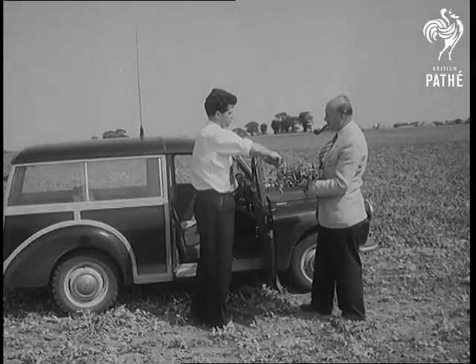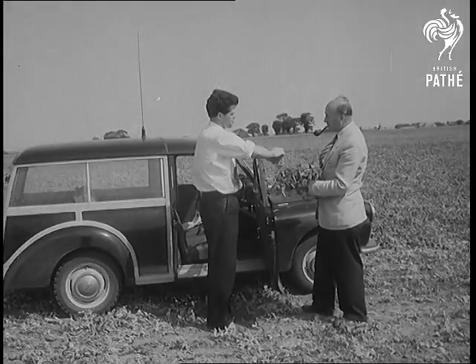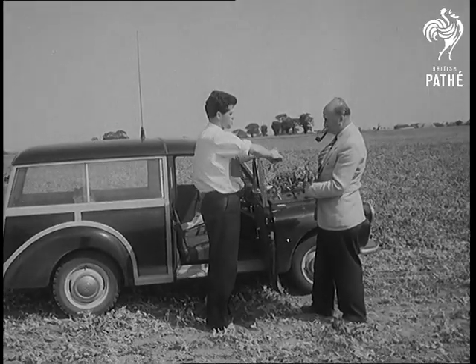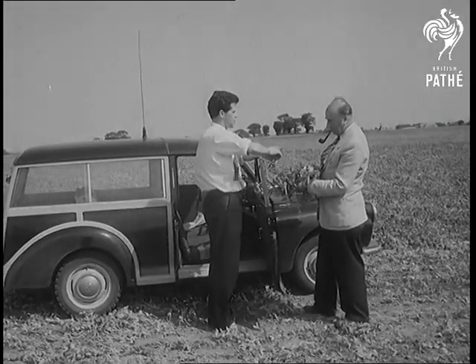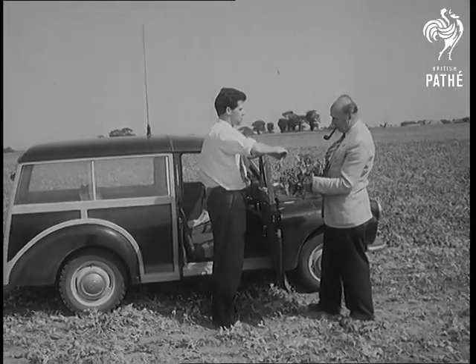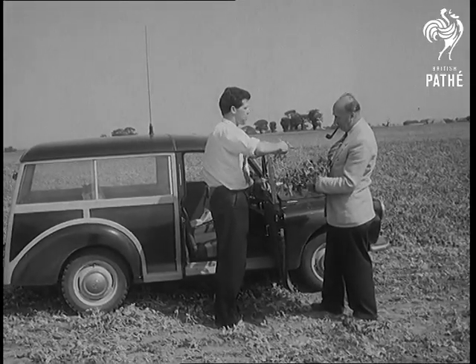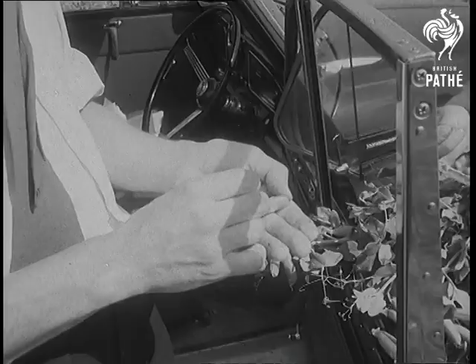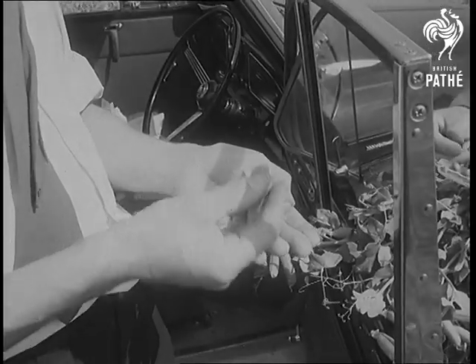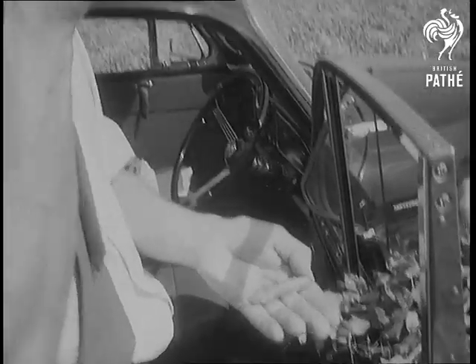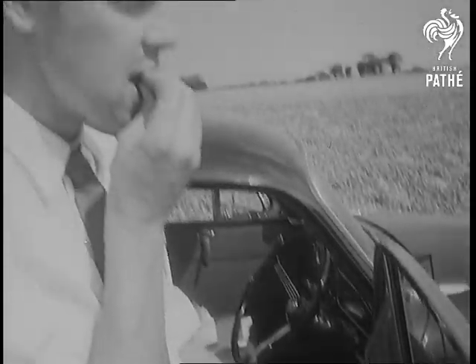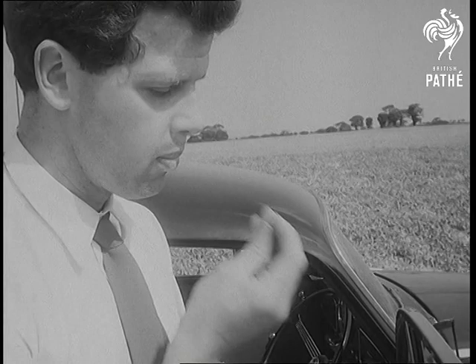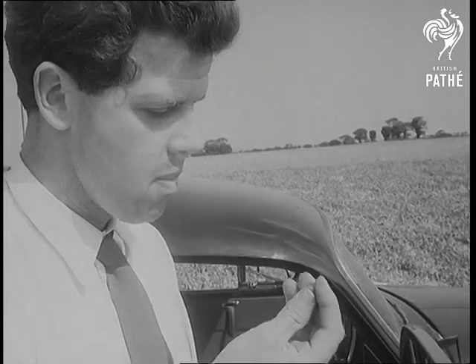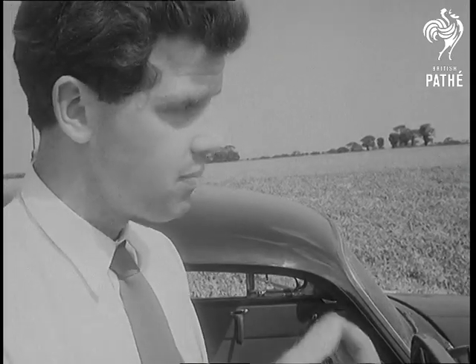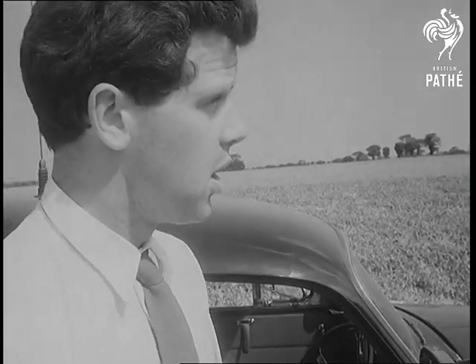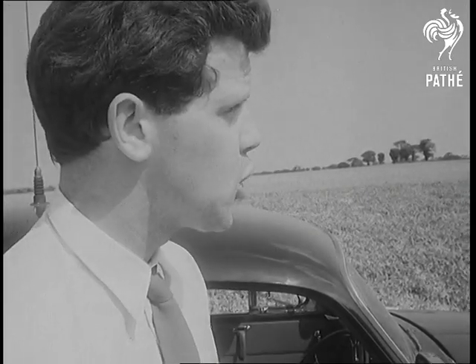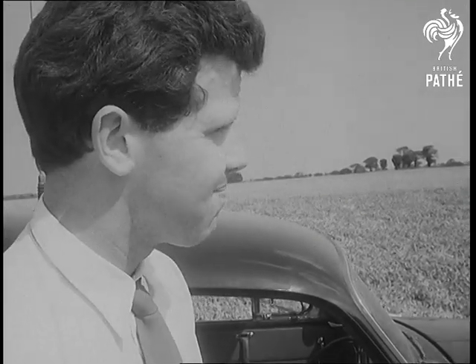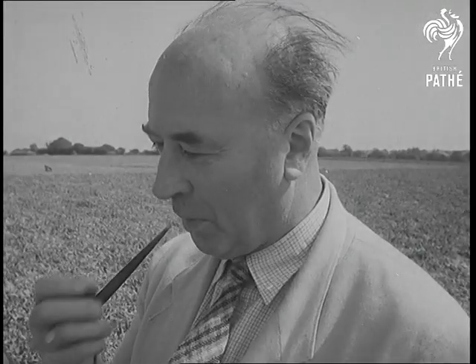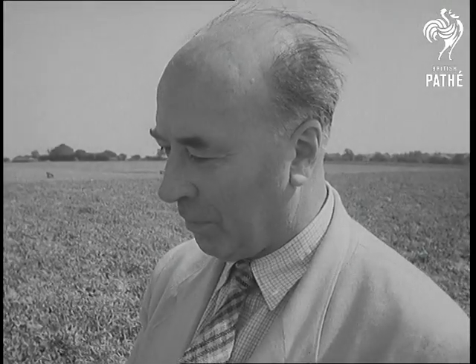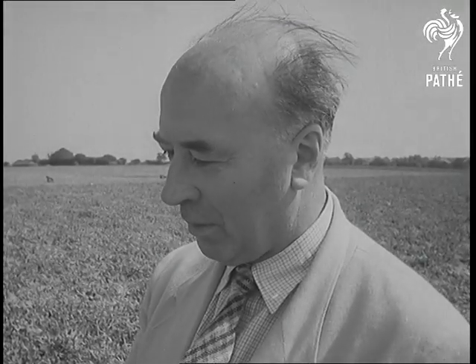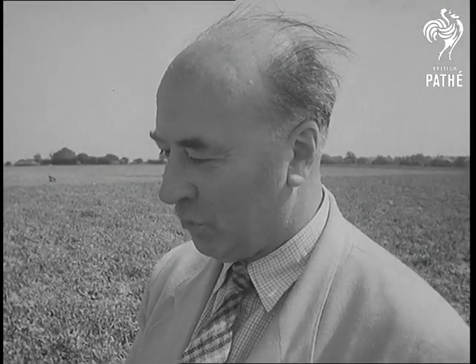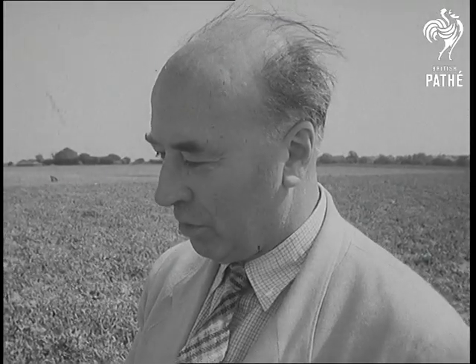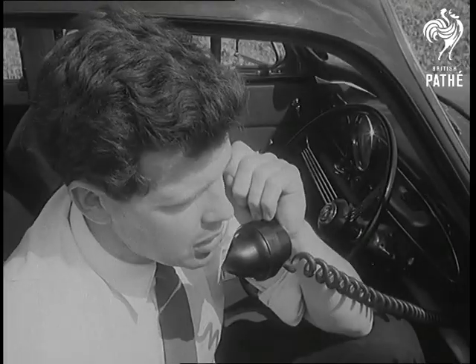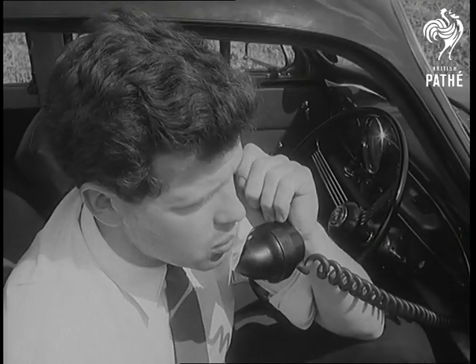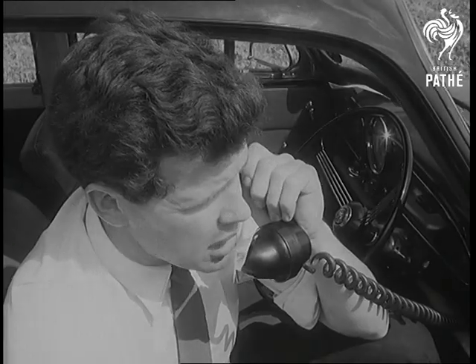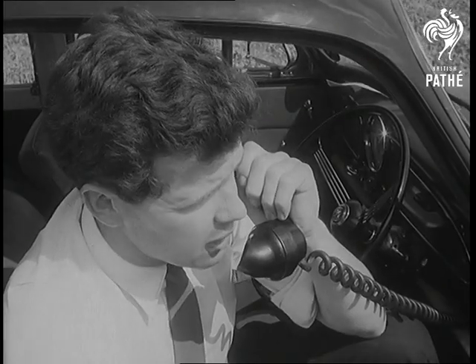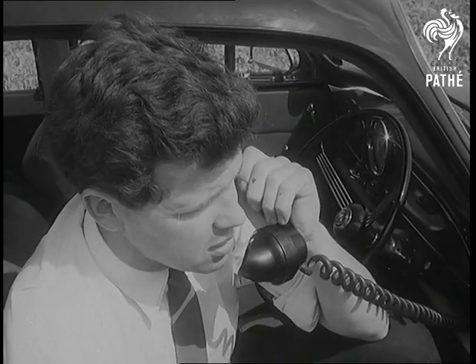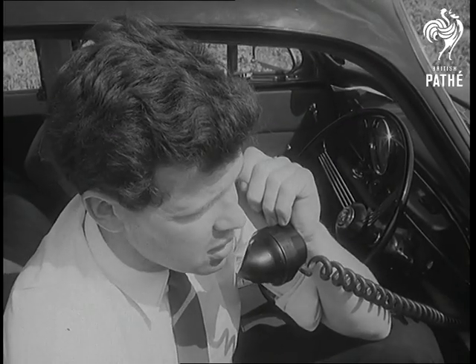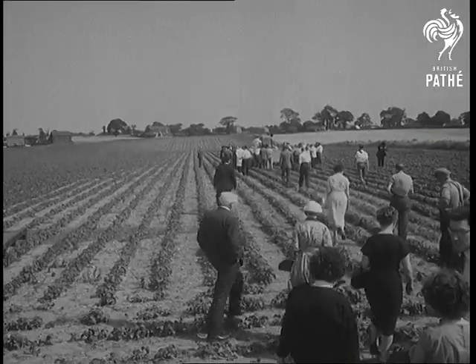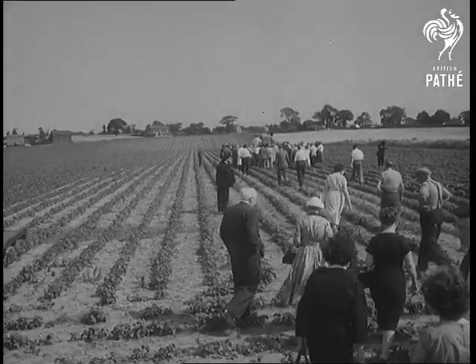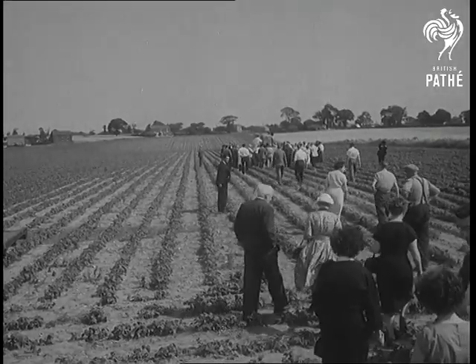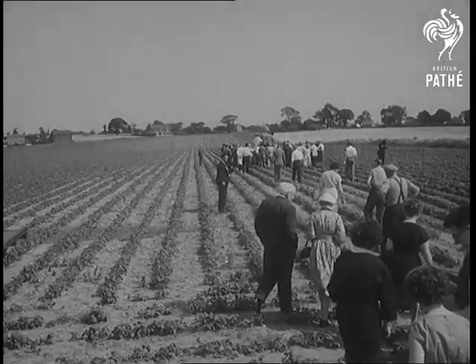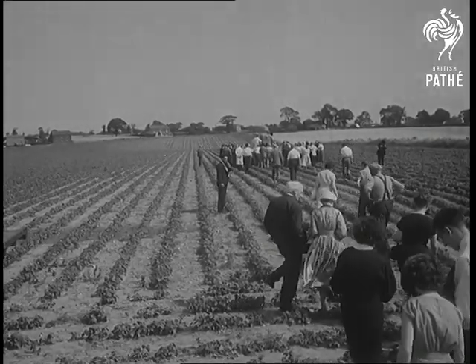A representative of the food company calls at farms within a 30 mile radius of the factory on a report that peas are ripe for harvesting. By radio phone he notifies the company, and on the scene in a short time comes a mobile viner.